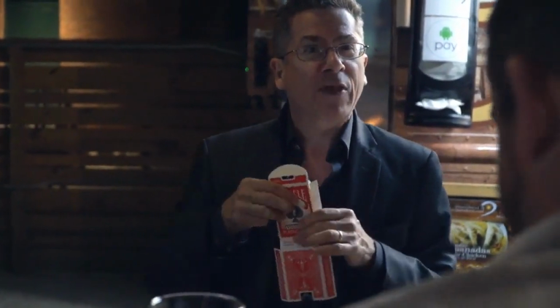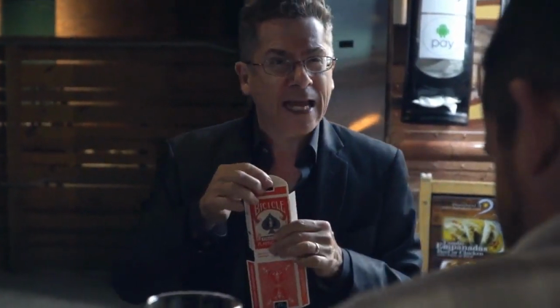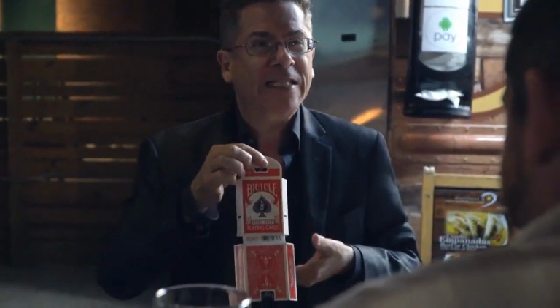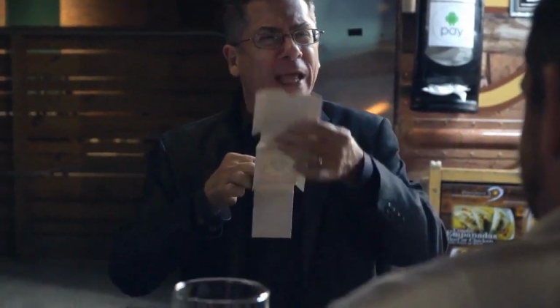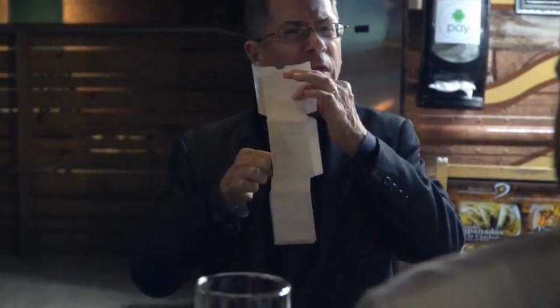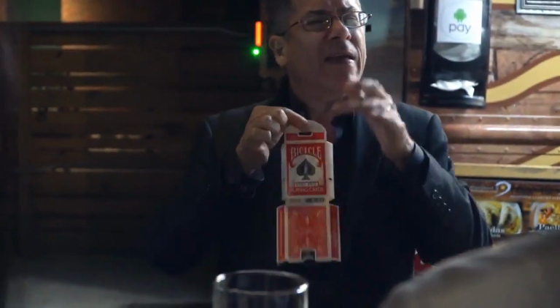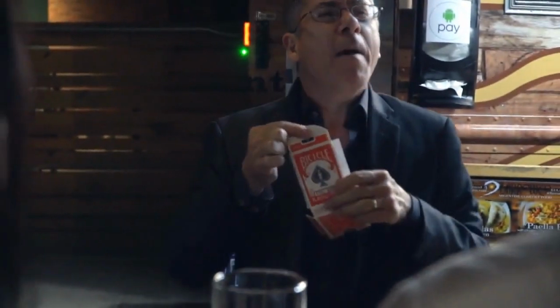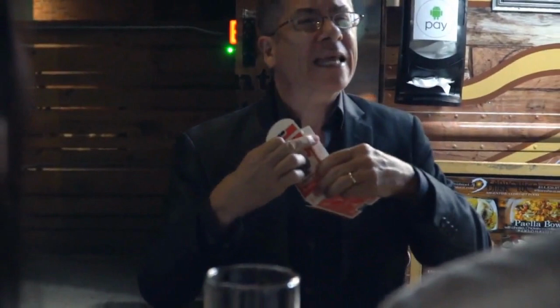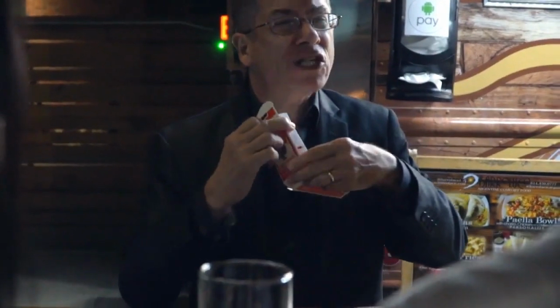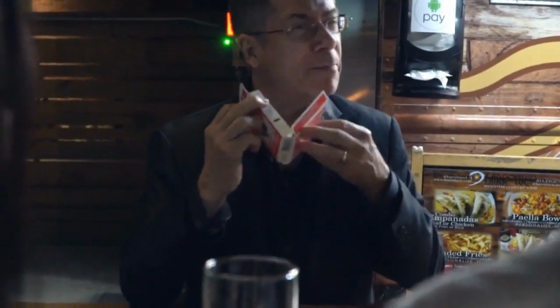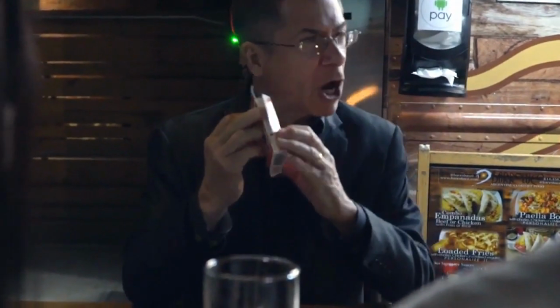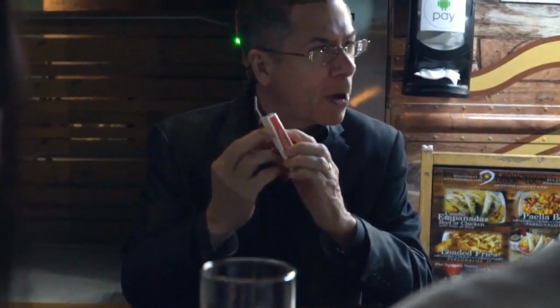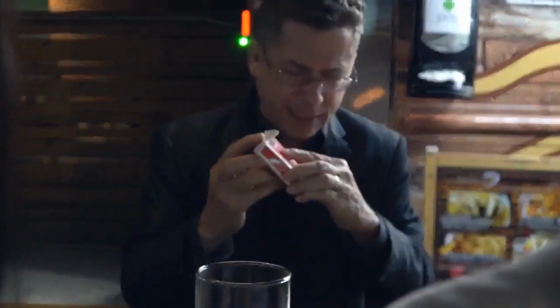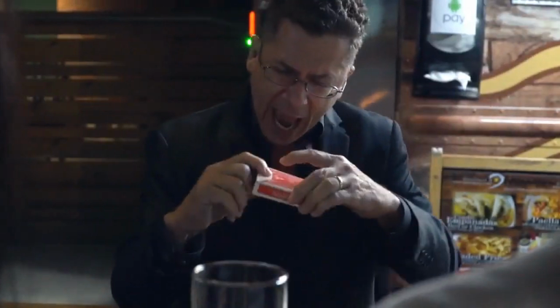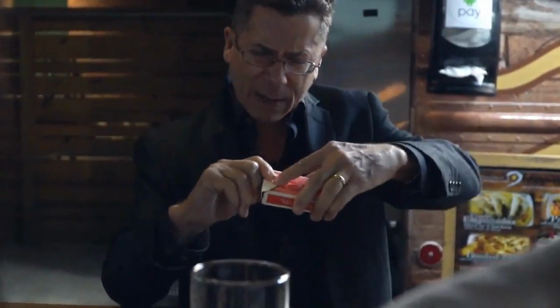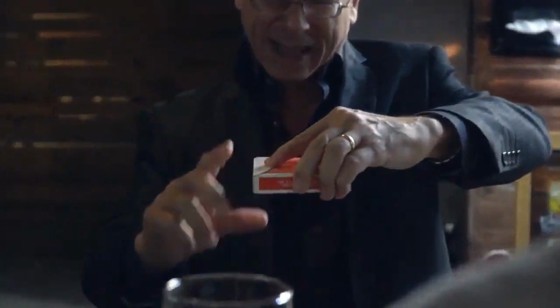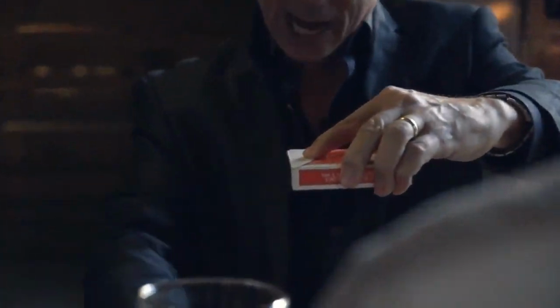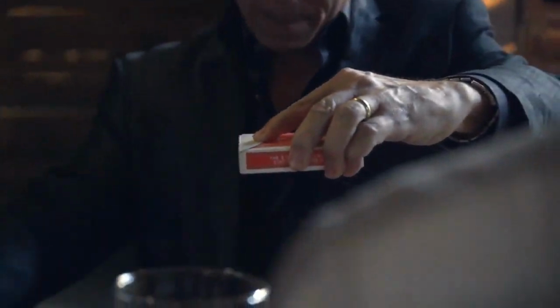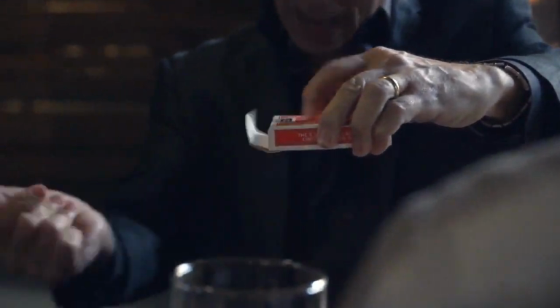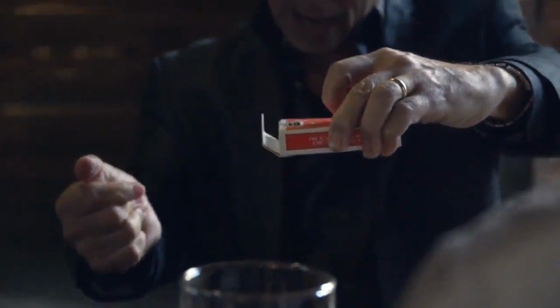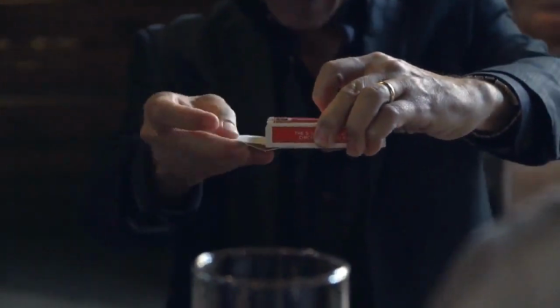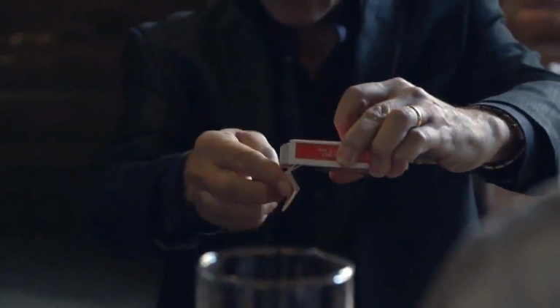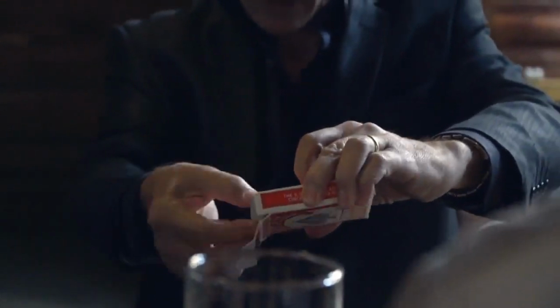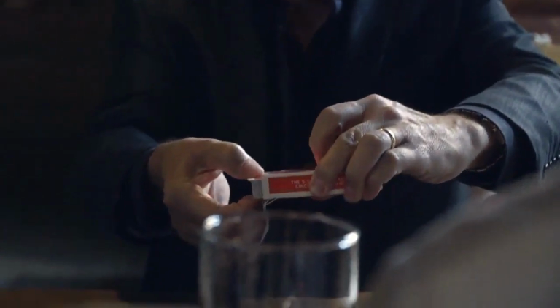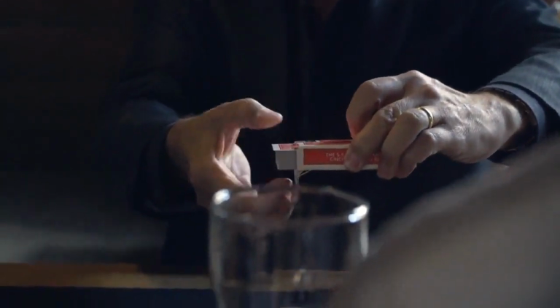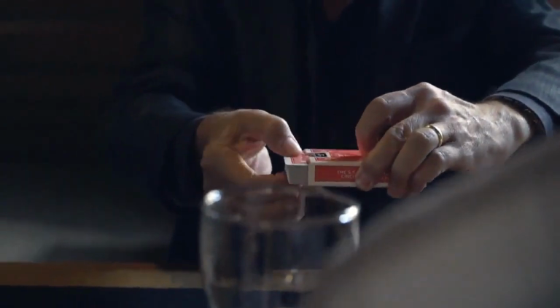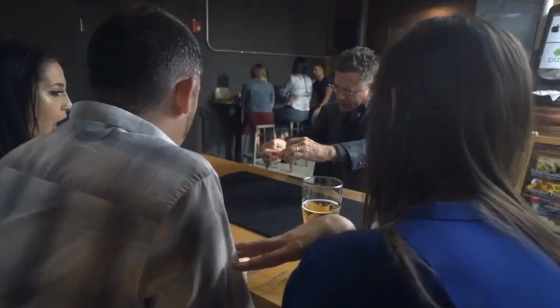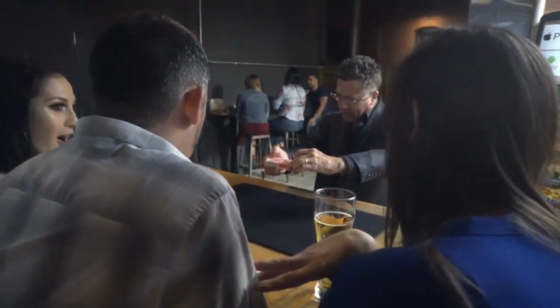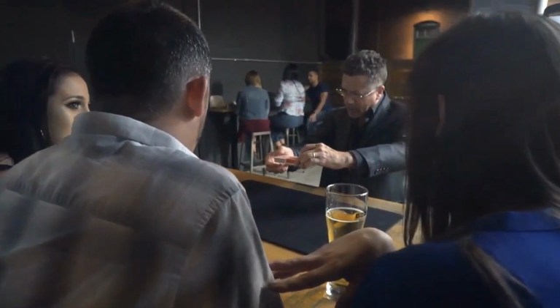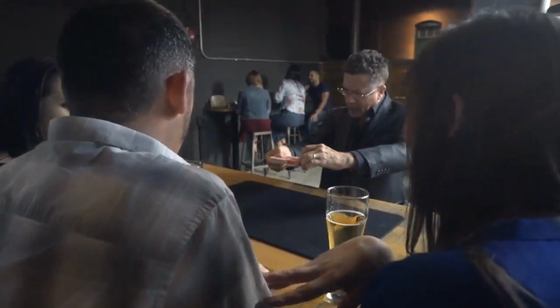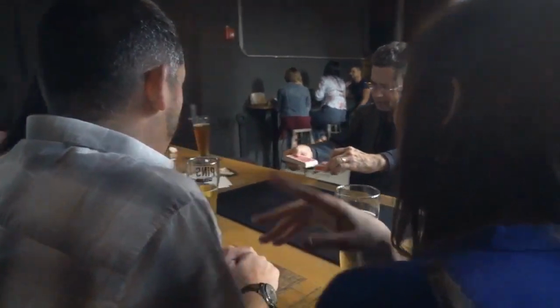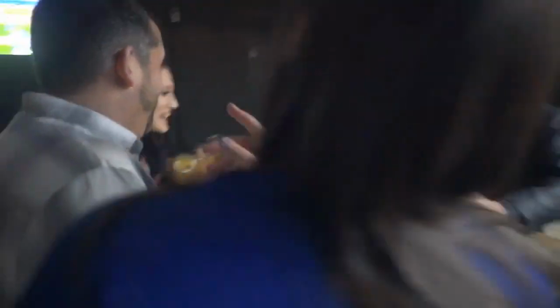But they're not done. They have to make it in the shape of a card box. After they make it in that shape, that's when they put in the deck of cards.